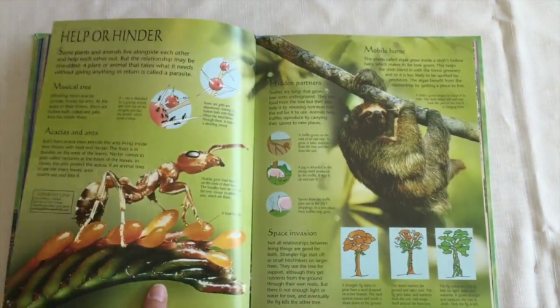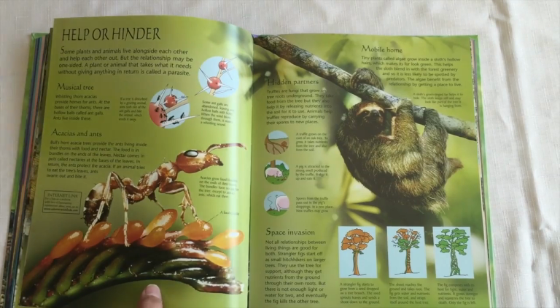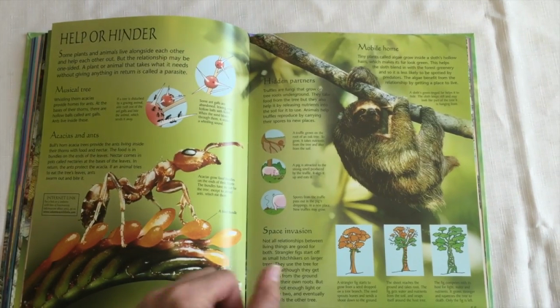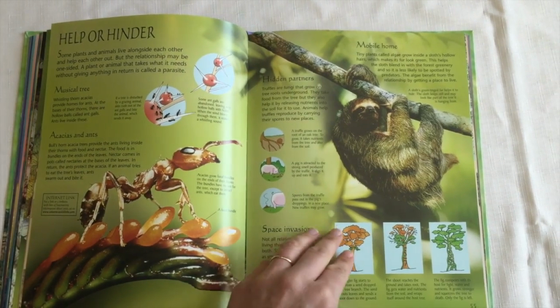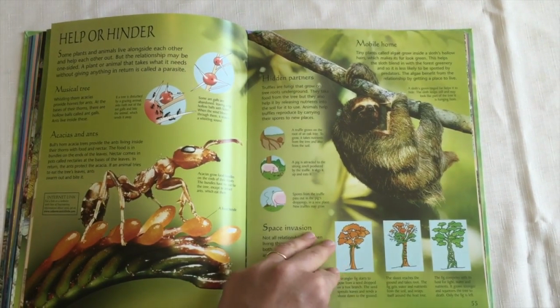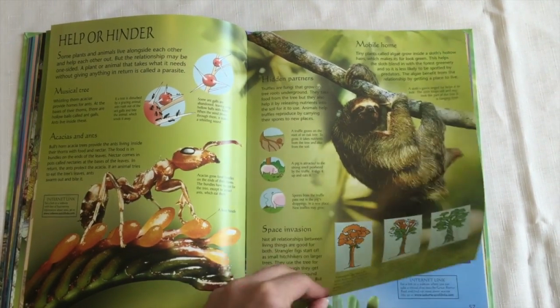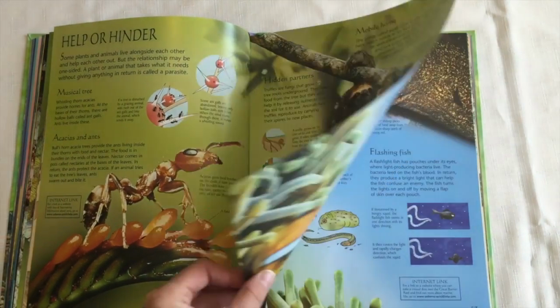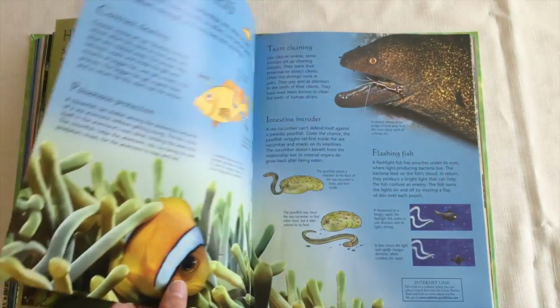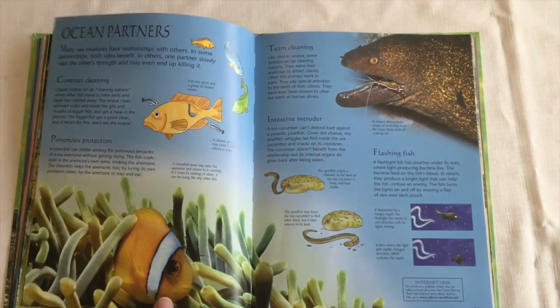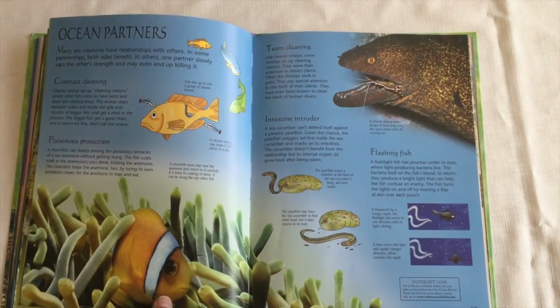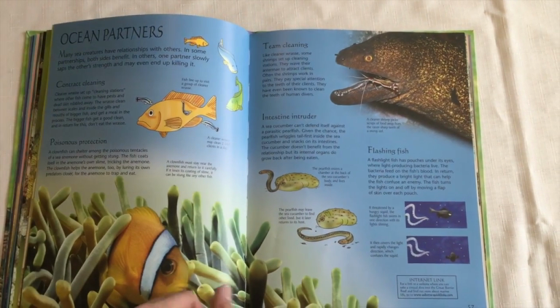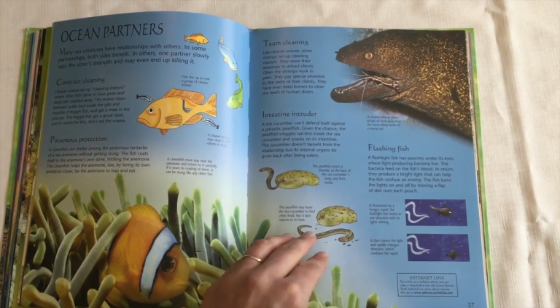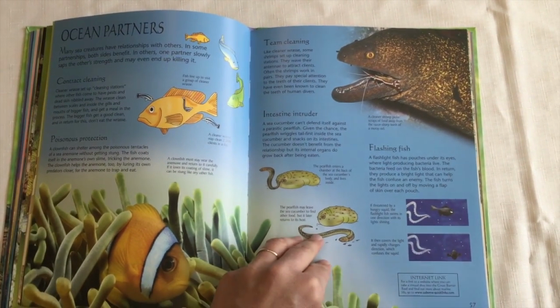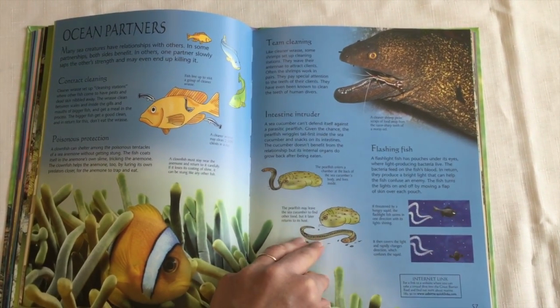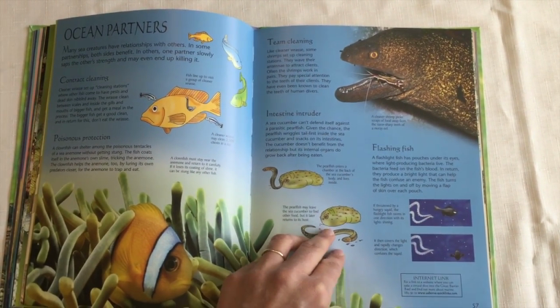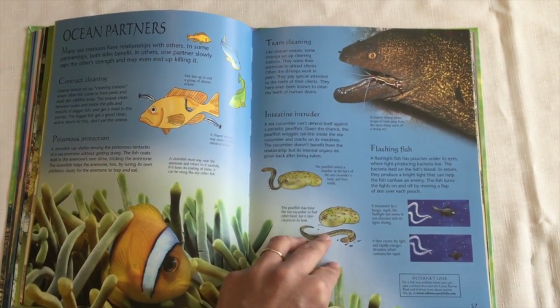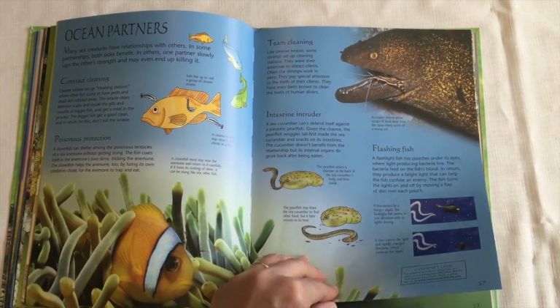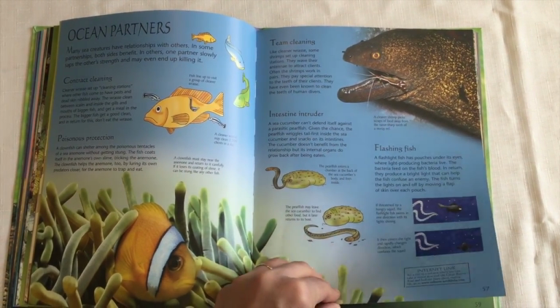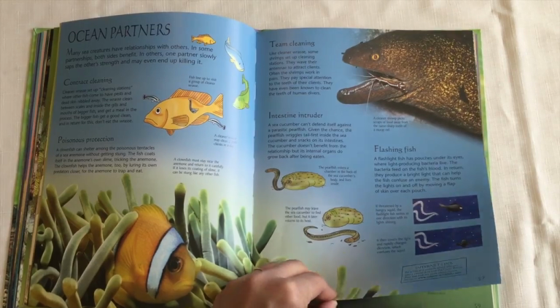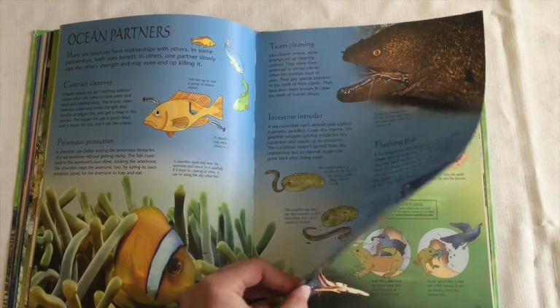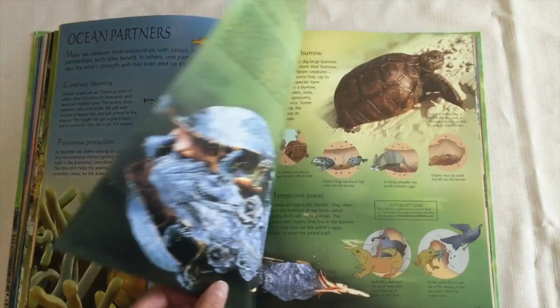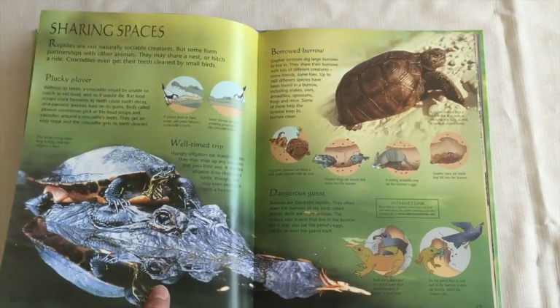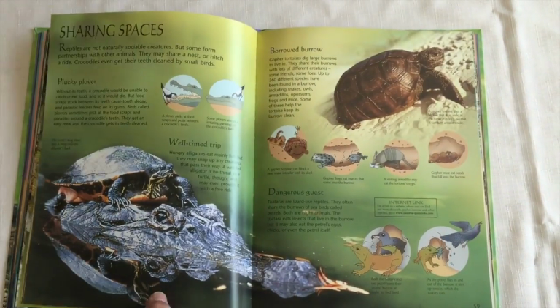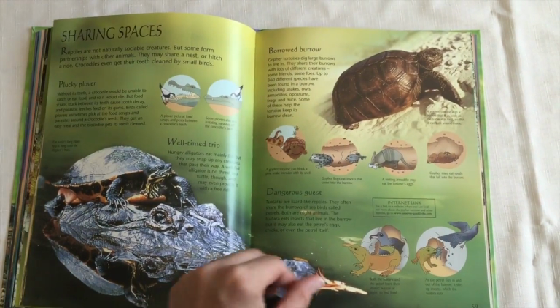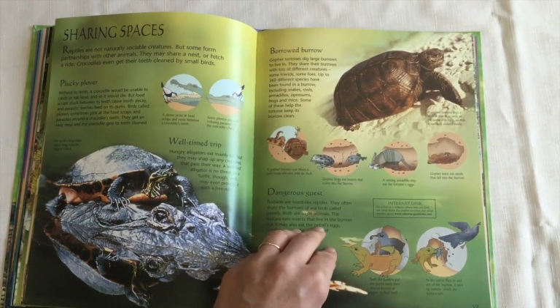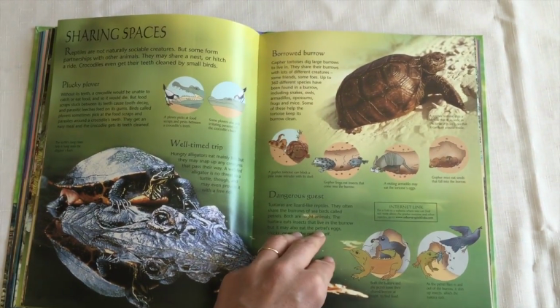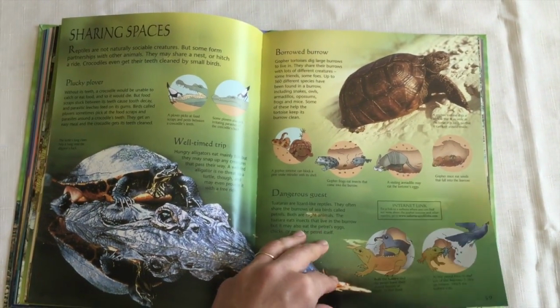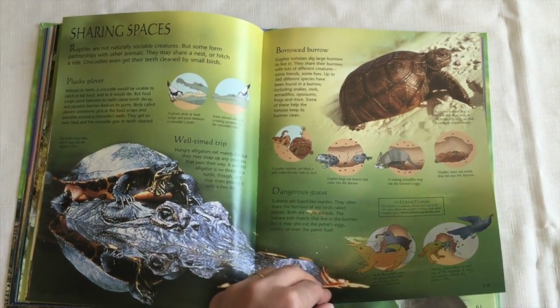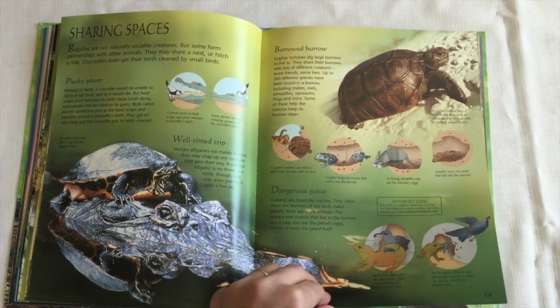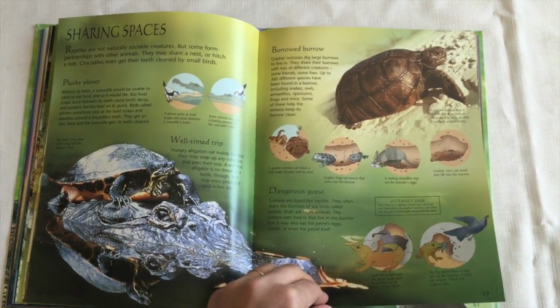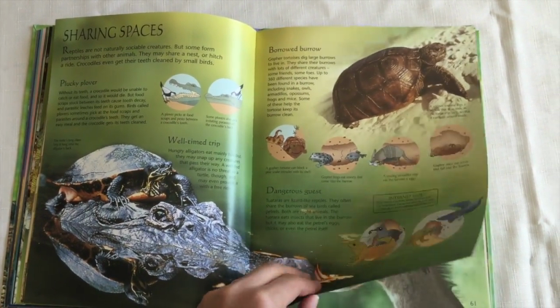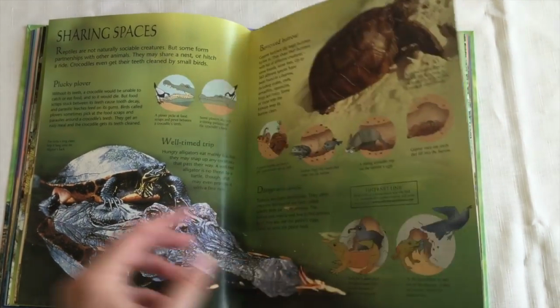This would be a great way to write reports about animals for school. It sends them to safe internet websites, so you're not worried about them seeing something they shouldn't see.